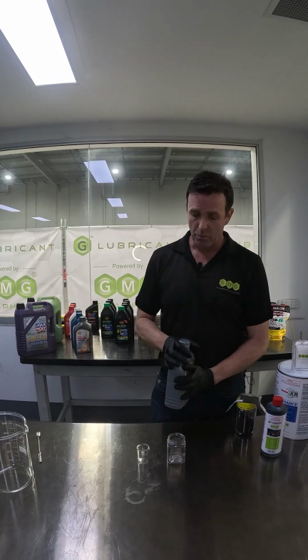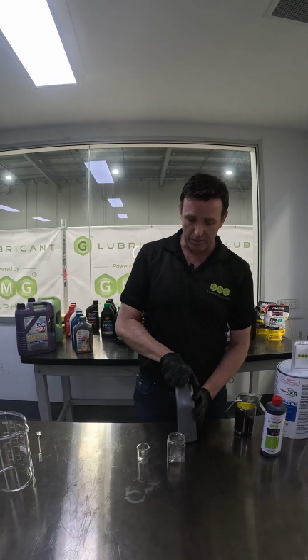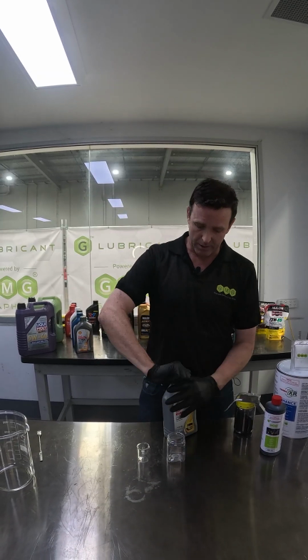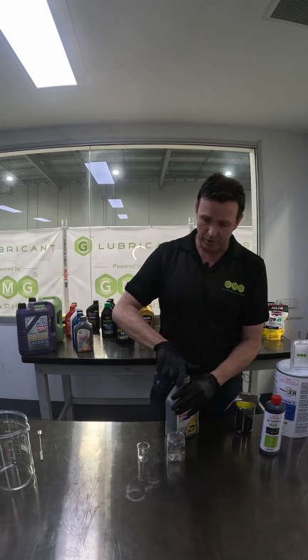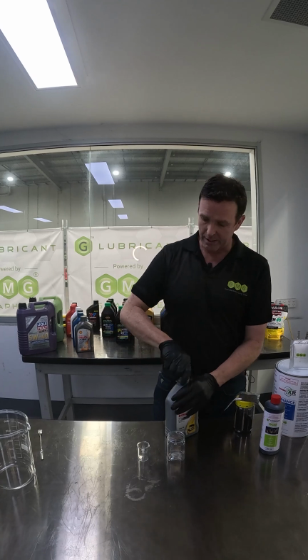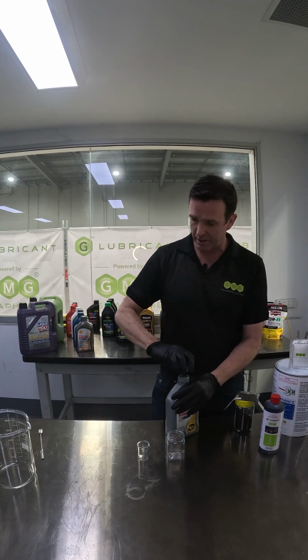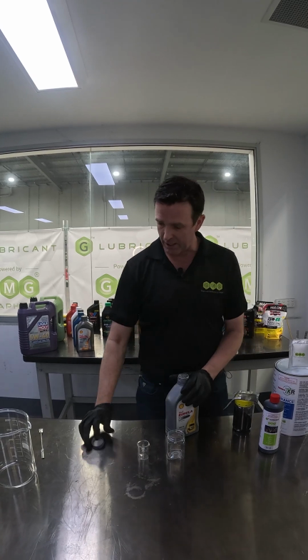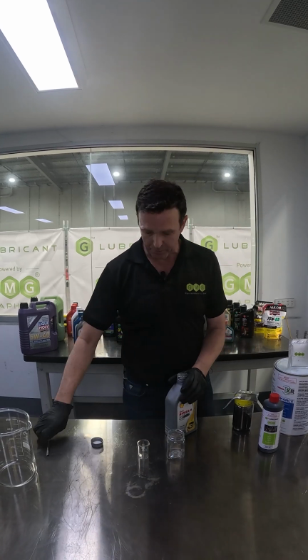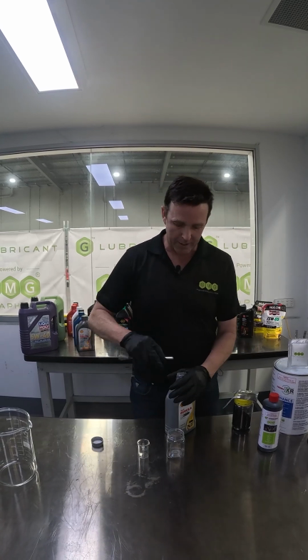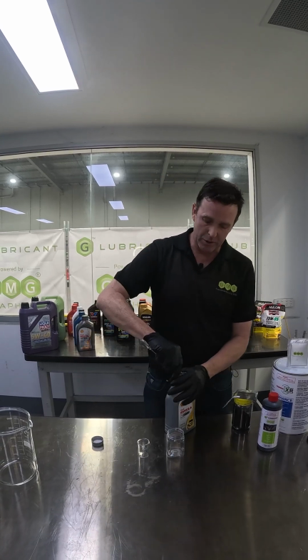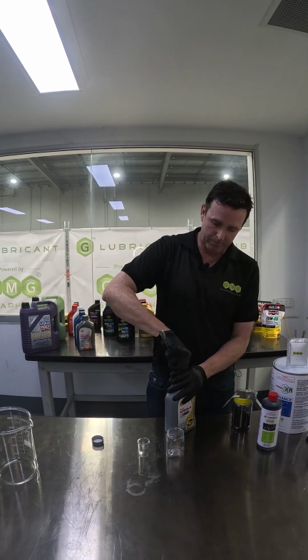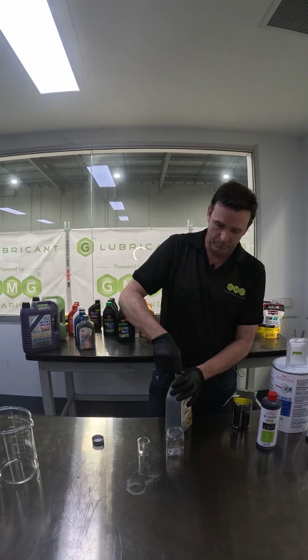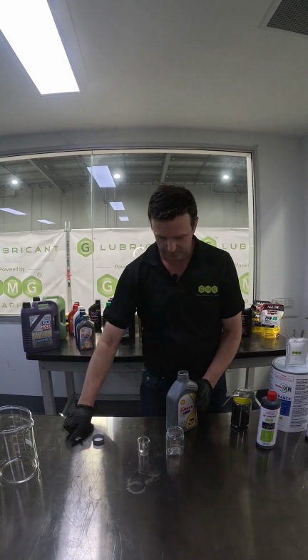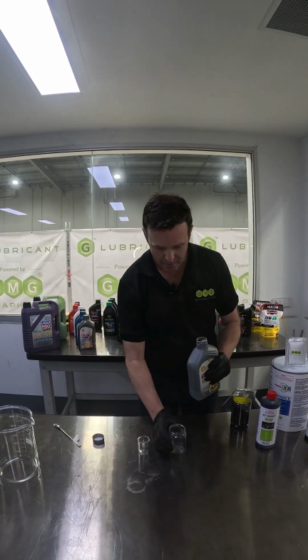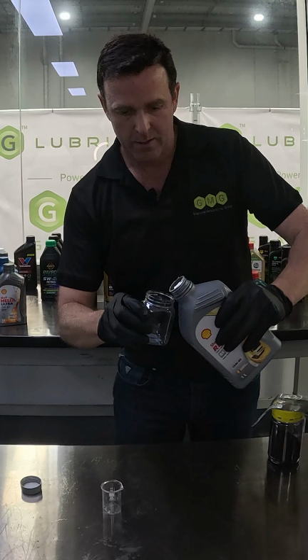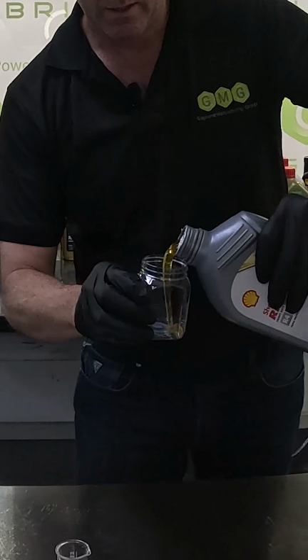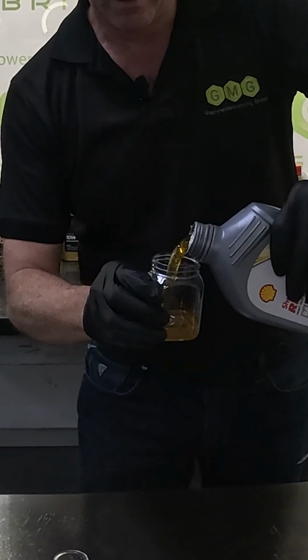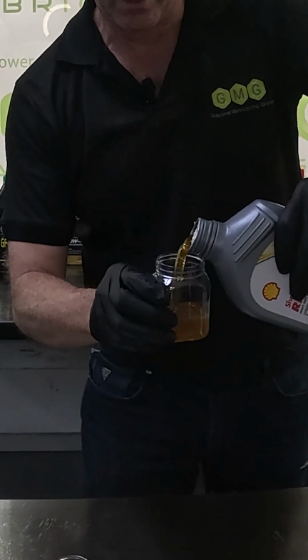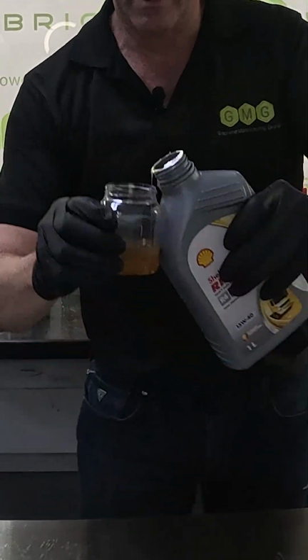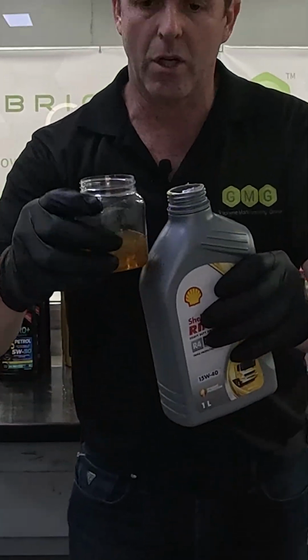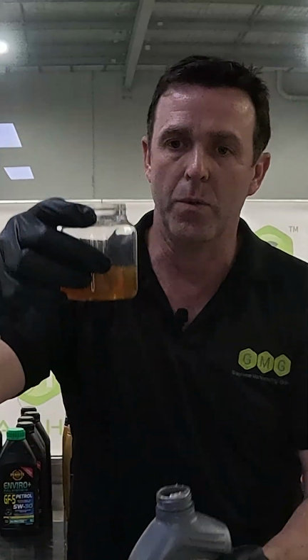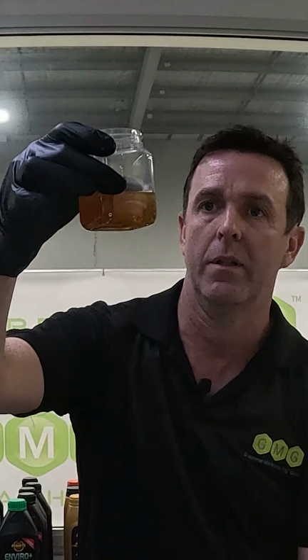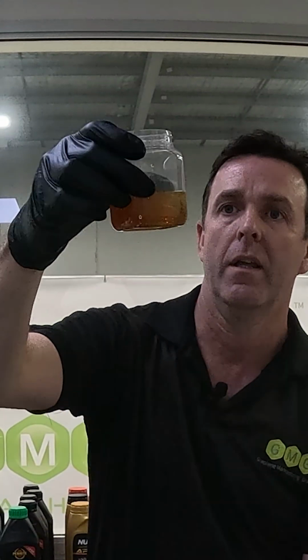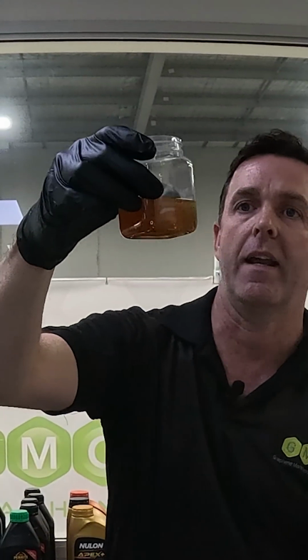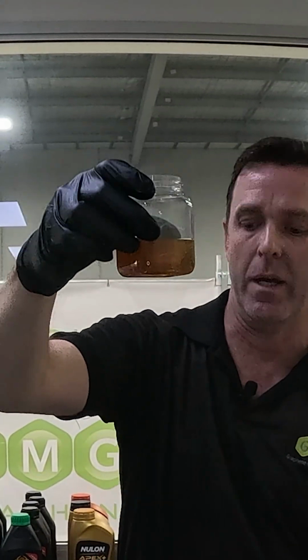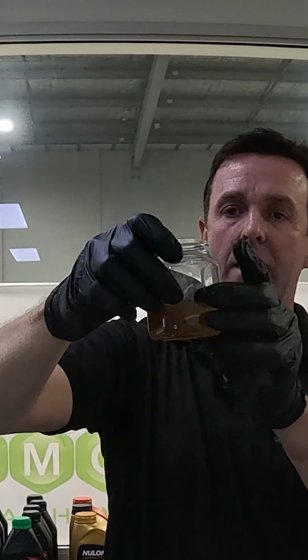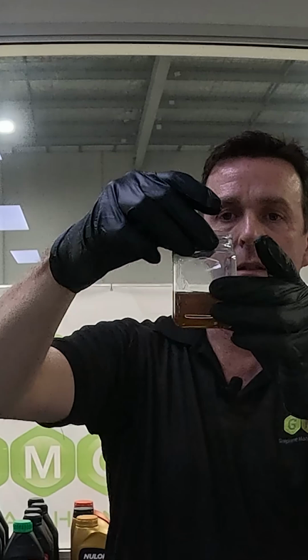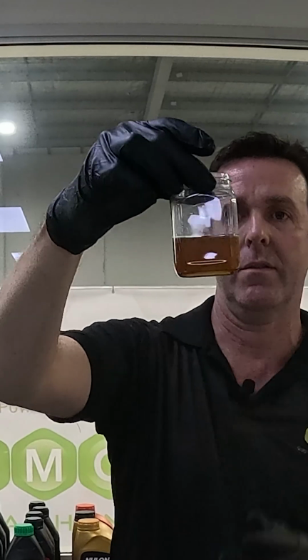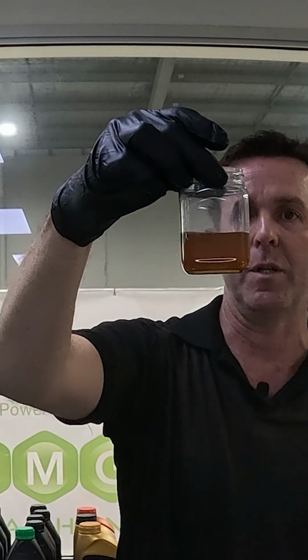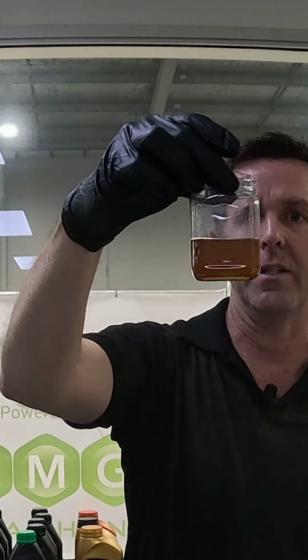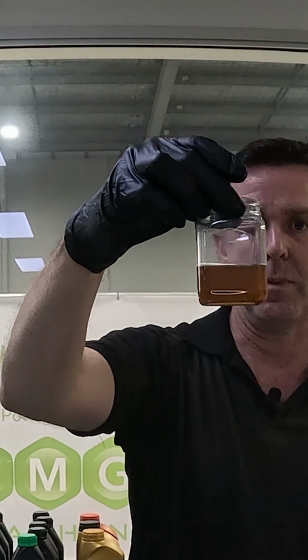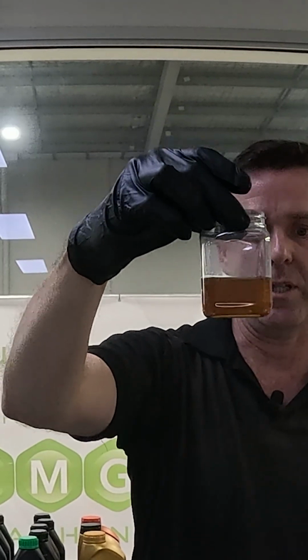What I'll do is give you a quick look at the sample of the product and what it looks like. You can see here it's a nice golden hue — that amber color, very typical of your engine oil, especially with Shell.